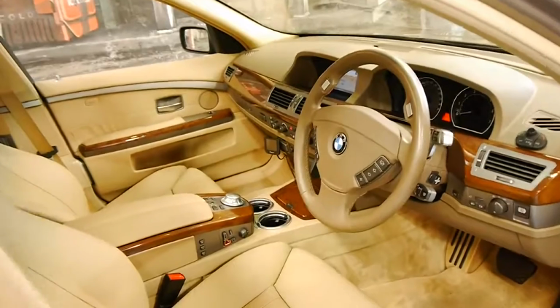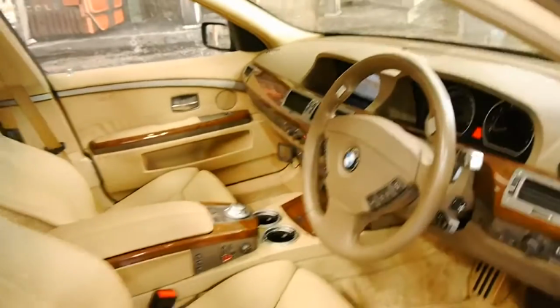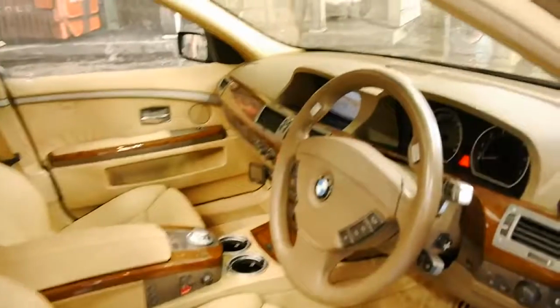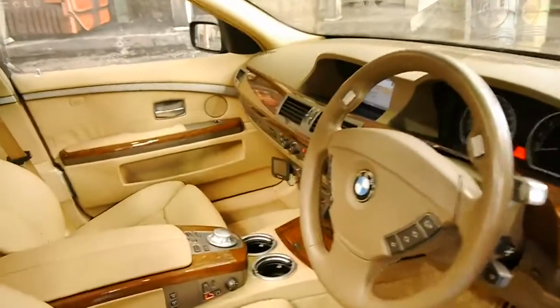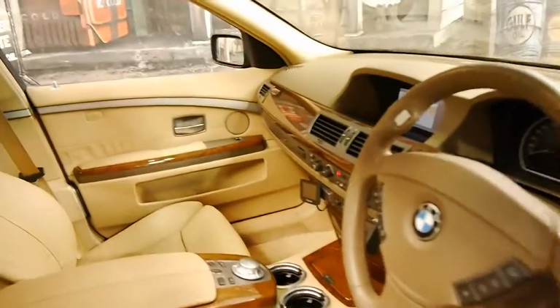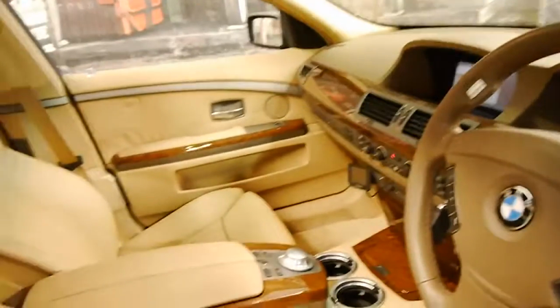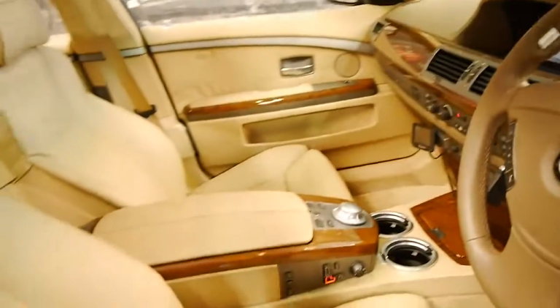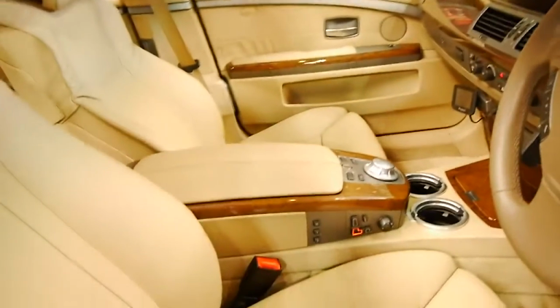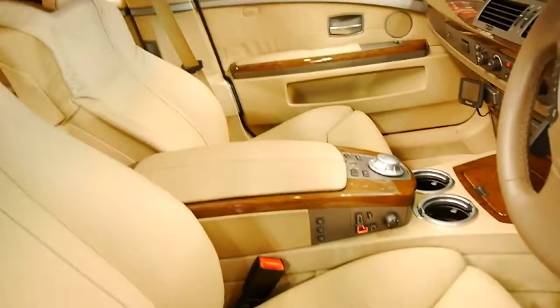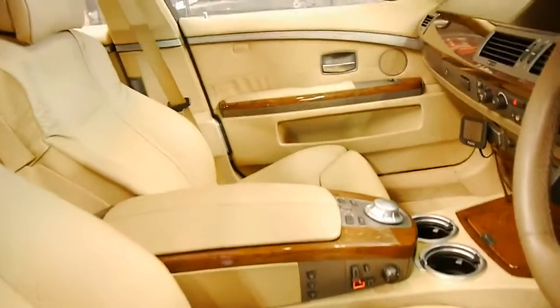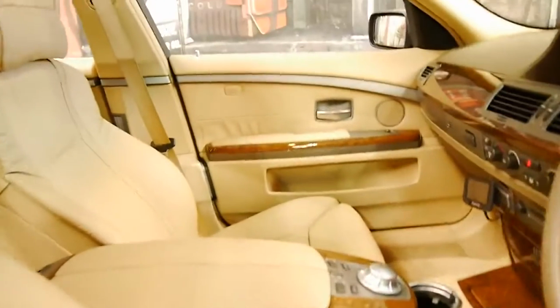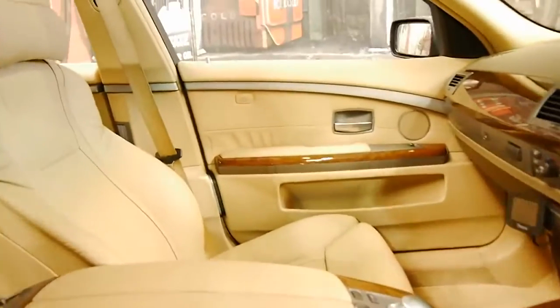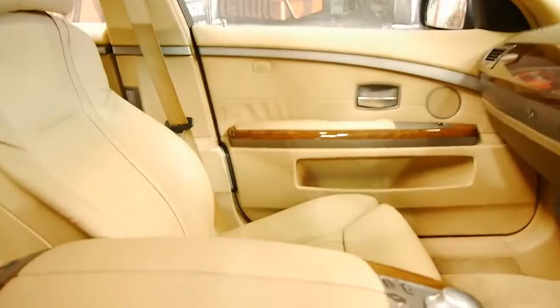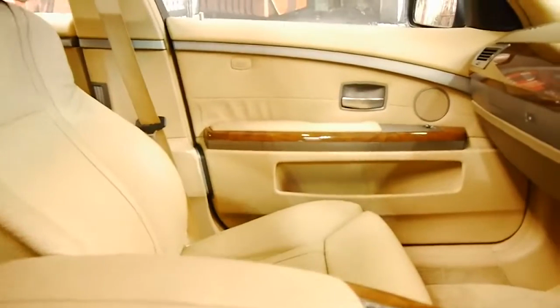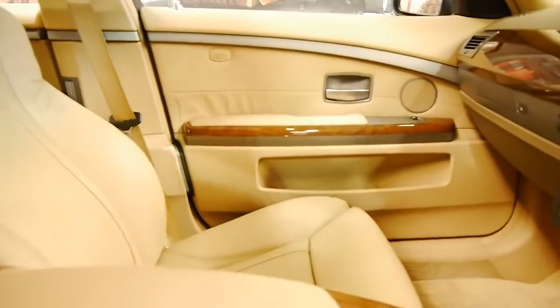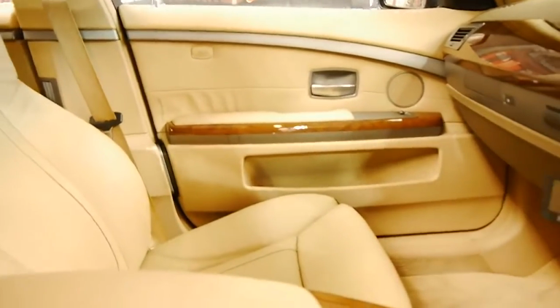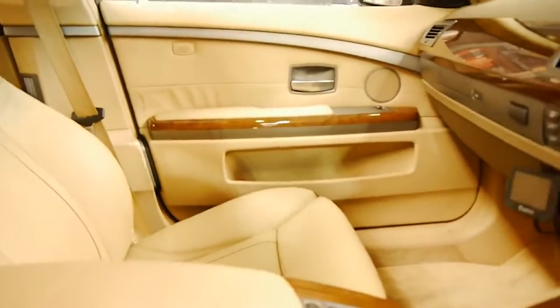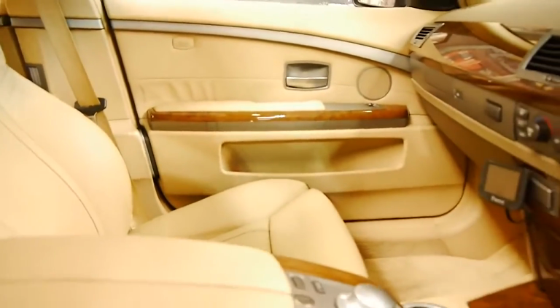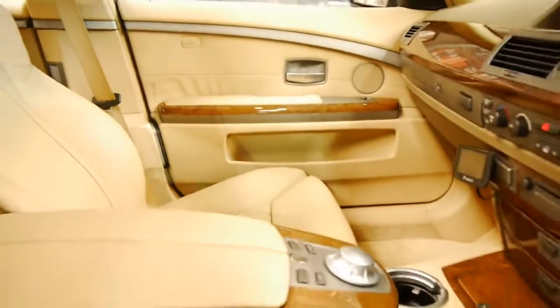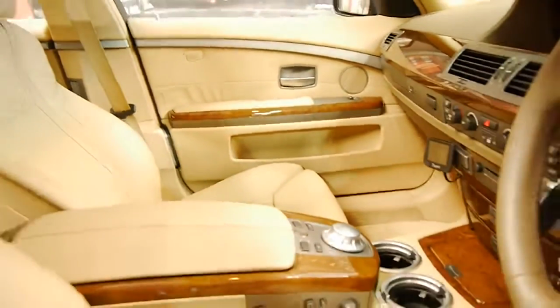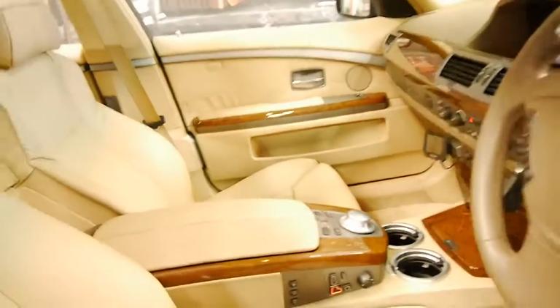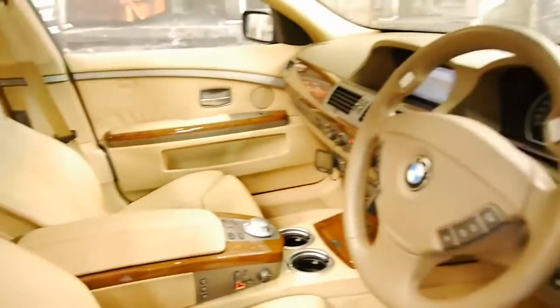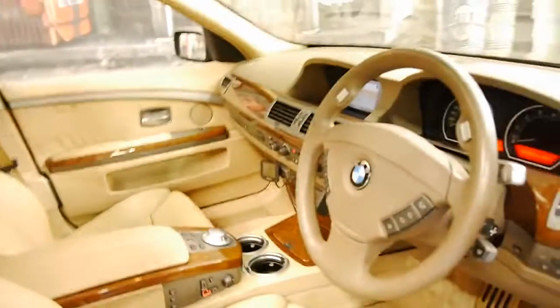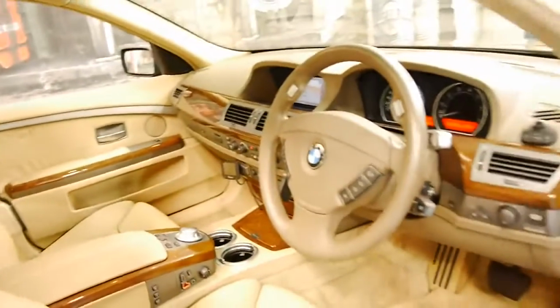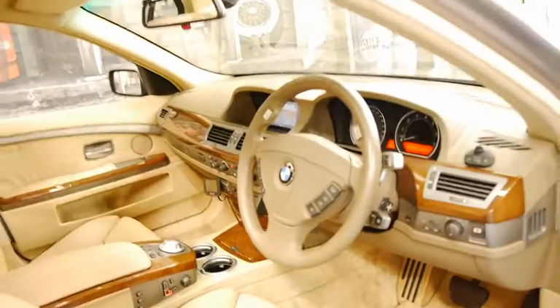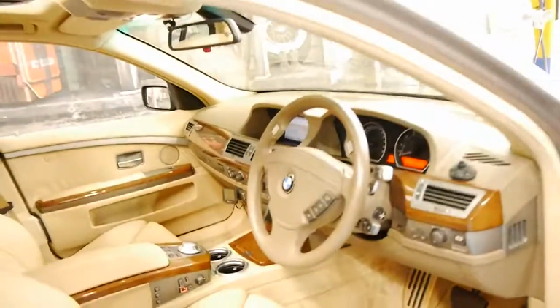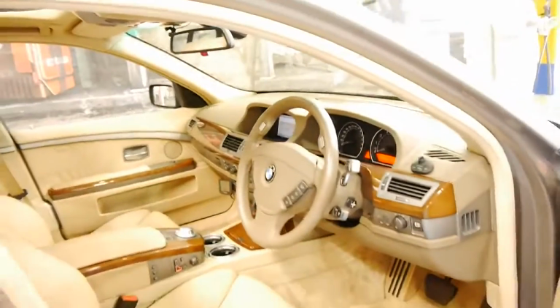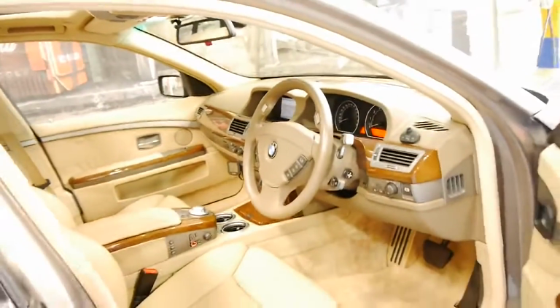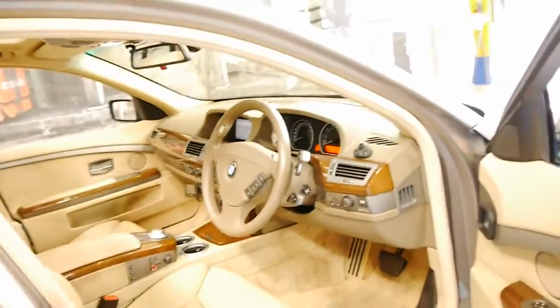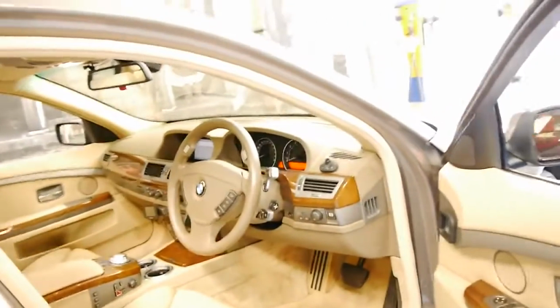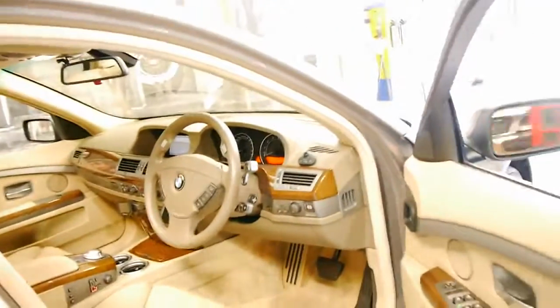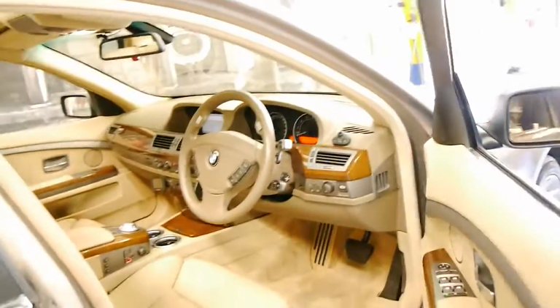All the timber is like new, the seats are absolutely immaculate, and if you're looking for one of the best 7 Series around from this era, we think this is it.